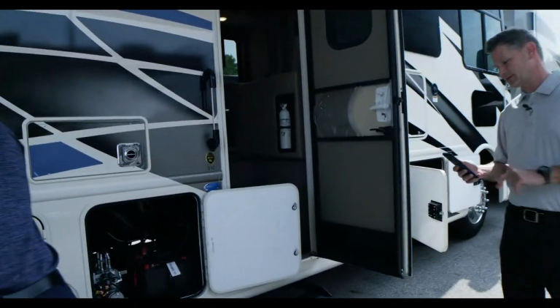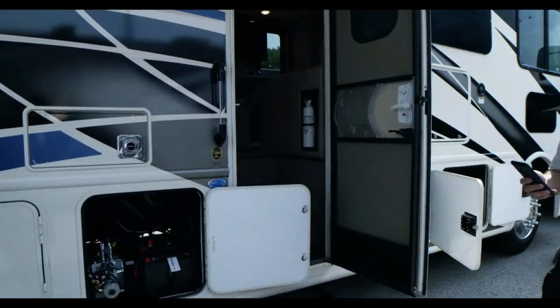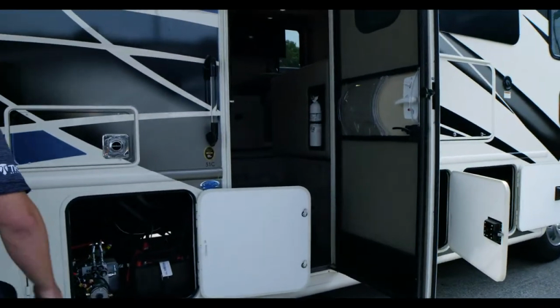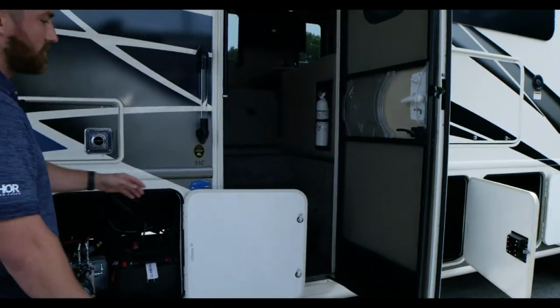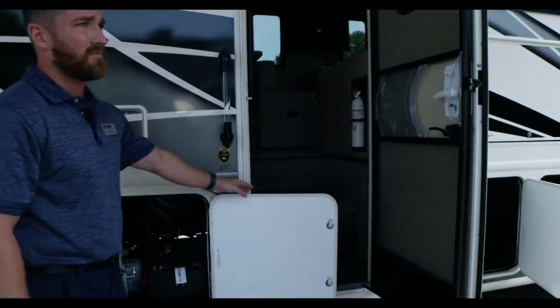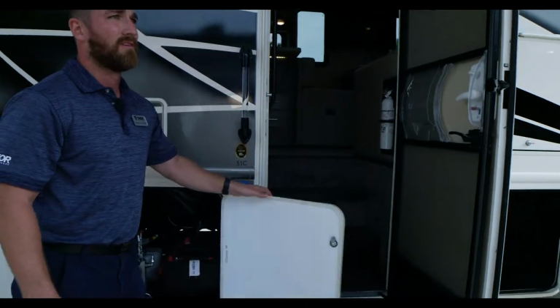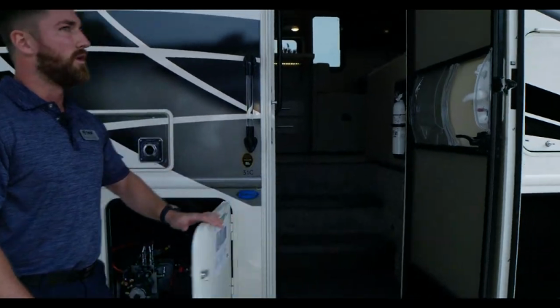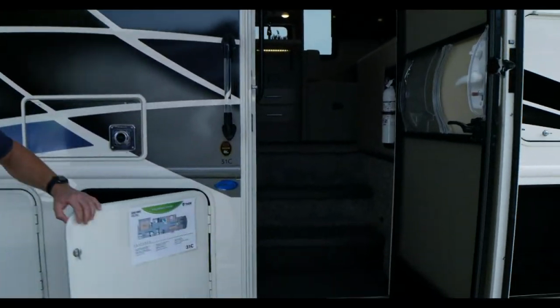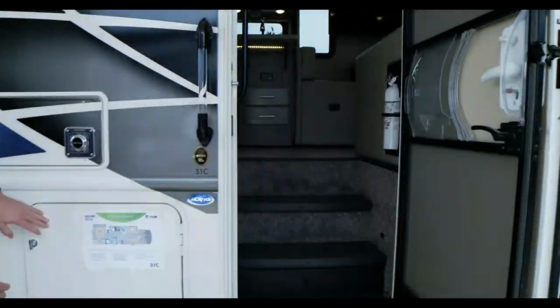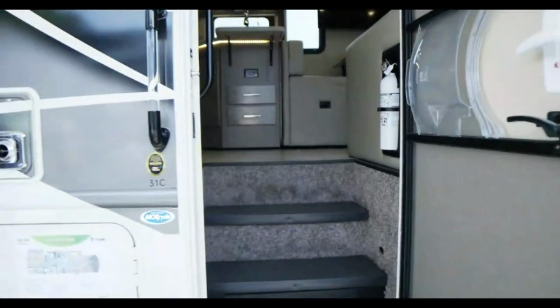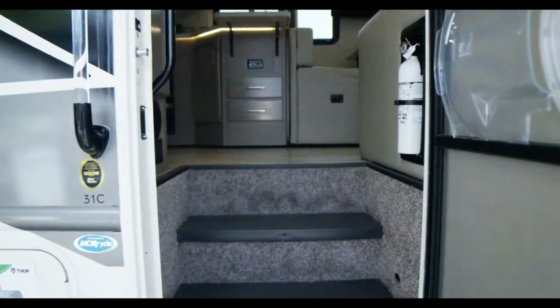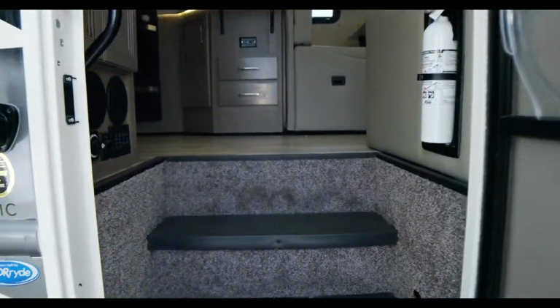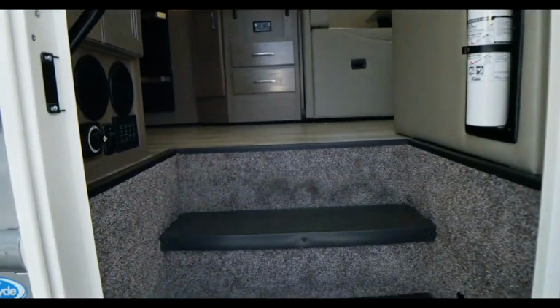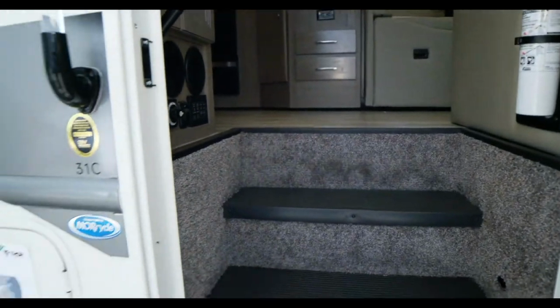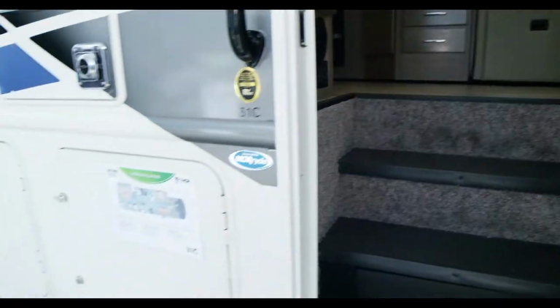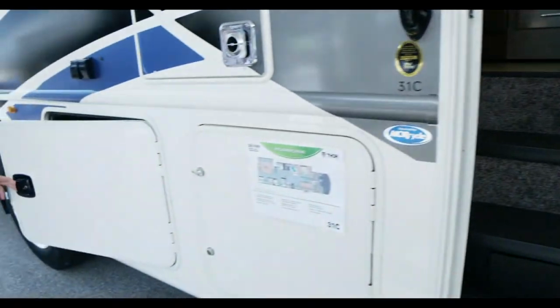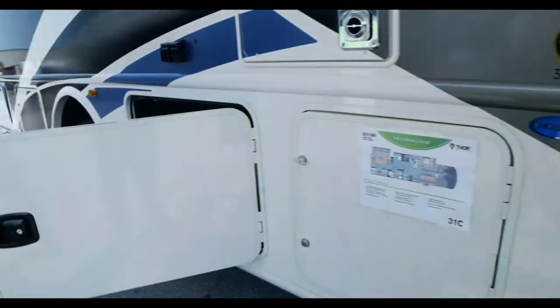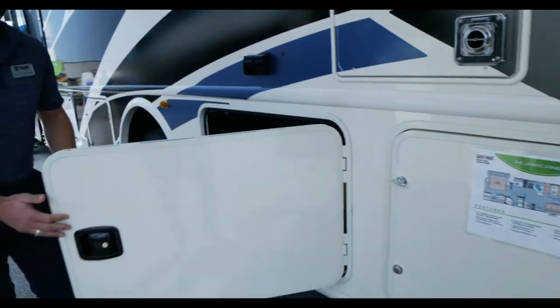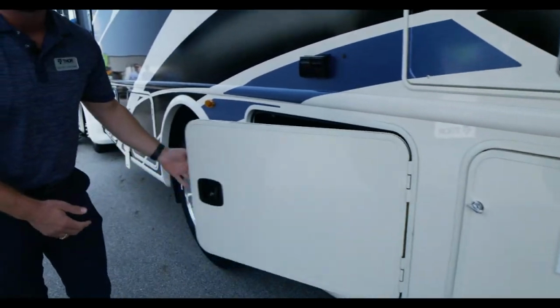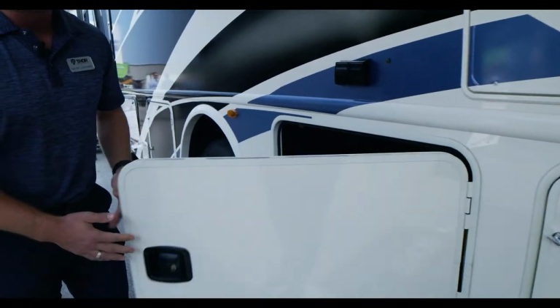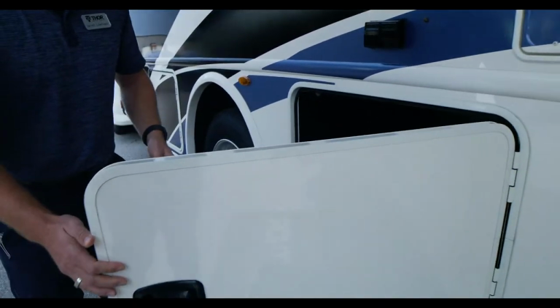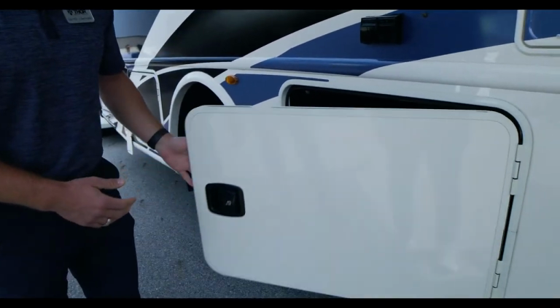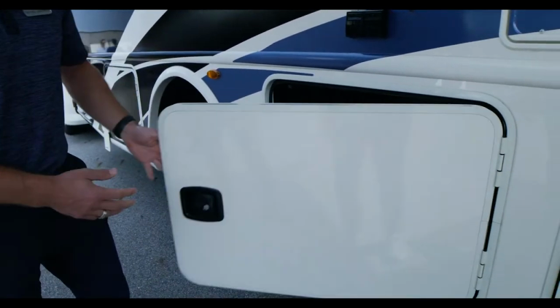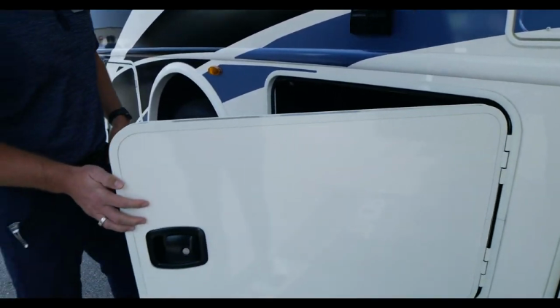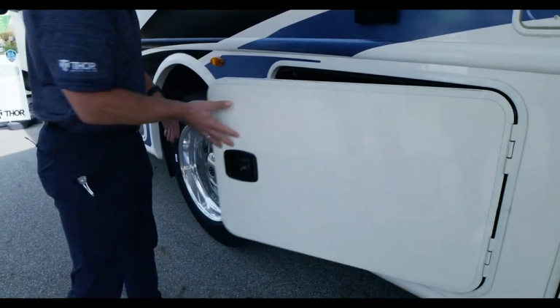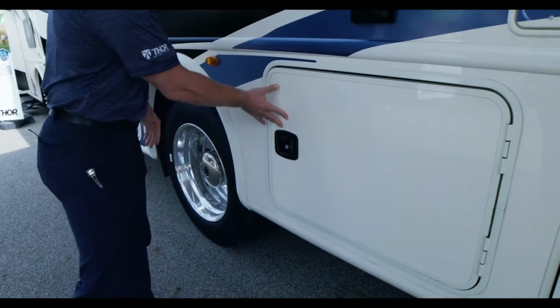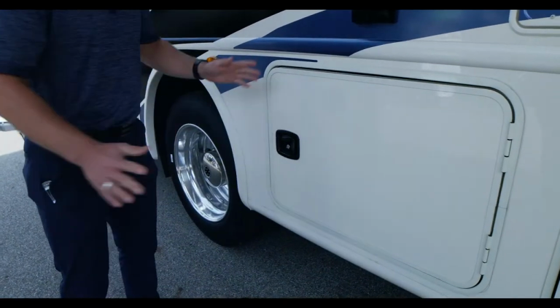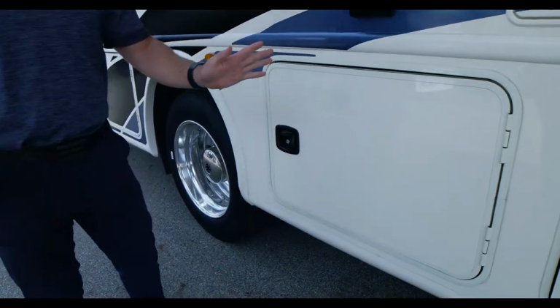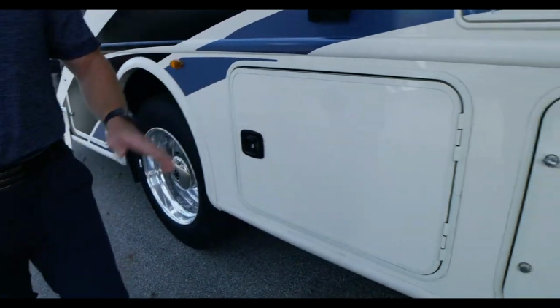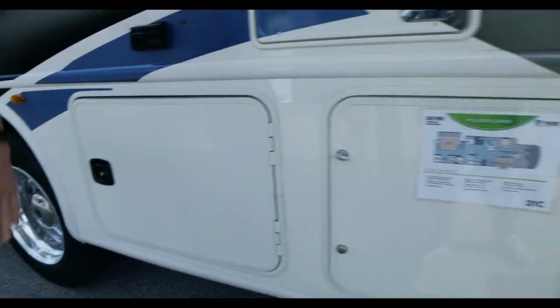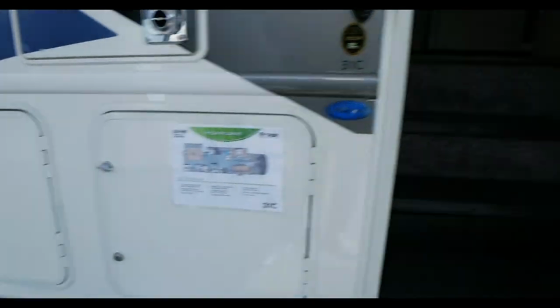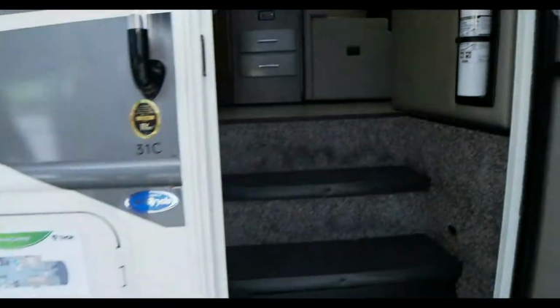Anthony's asking: do you have a bunkhouse floor plan? We sure do in the Hurricane — that's the 34J. One thing before we go all the way in — I forgot to mention: slam latch baggage doors. They are so nice — so easy open, easy close.